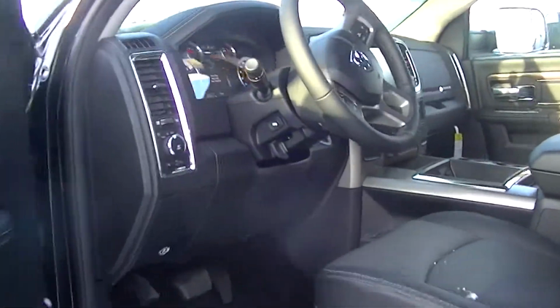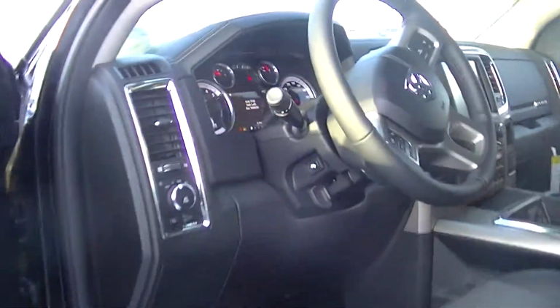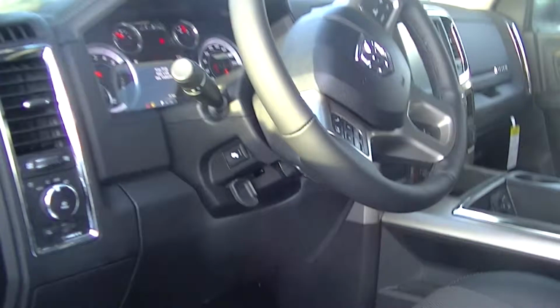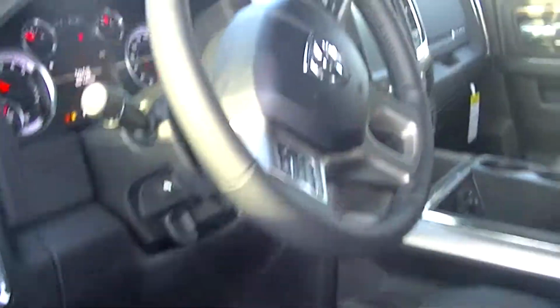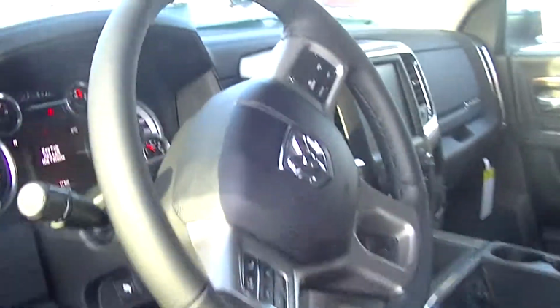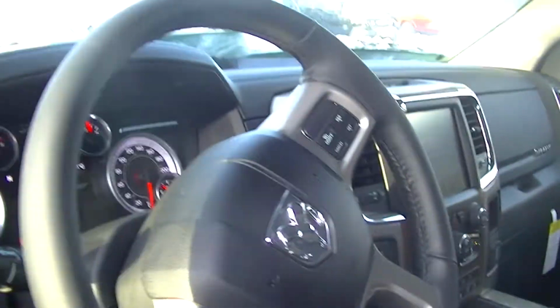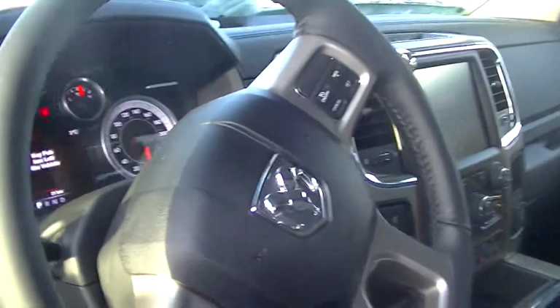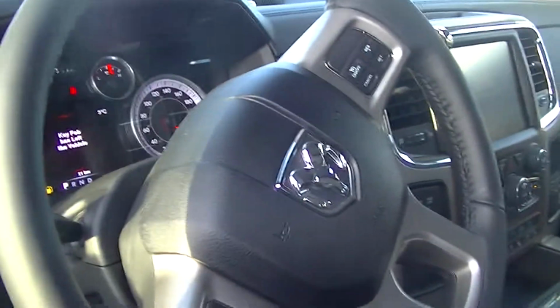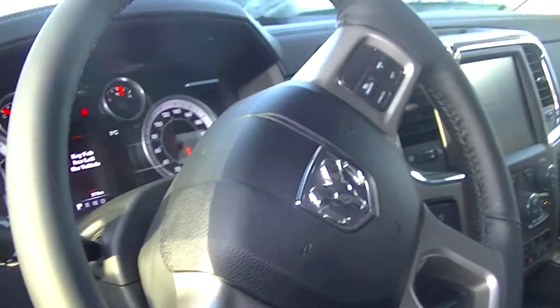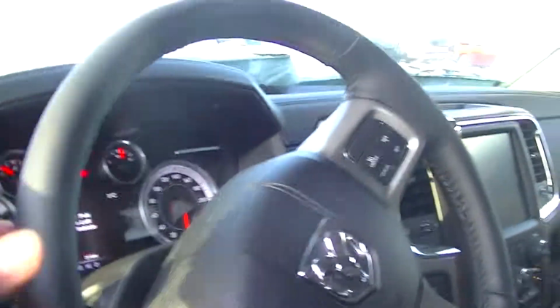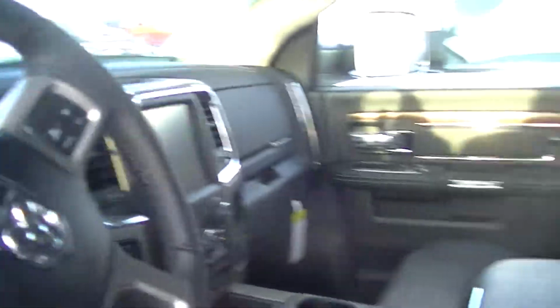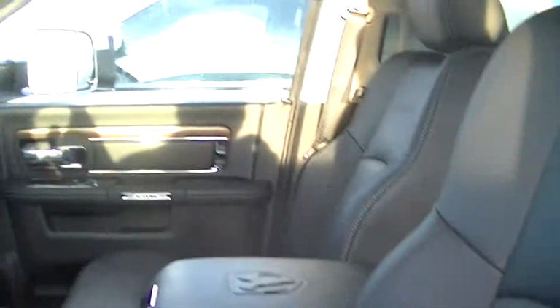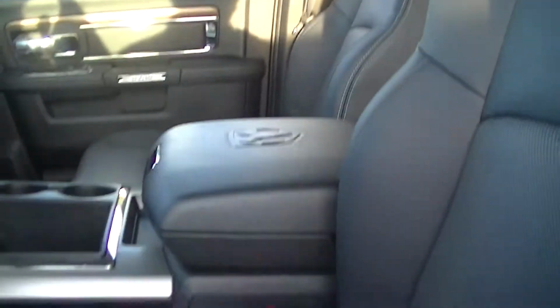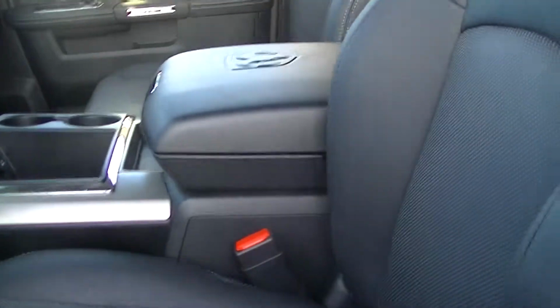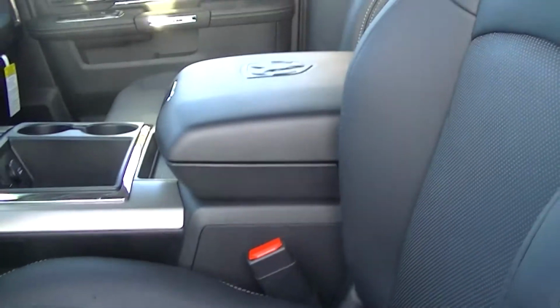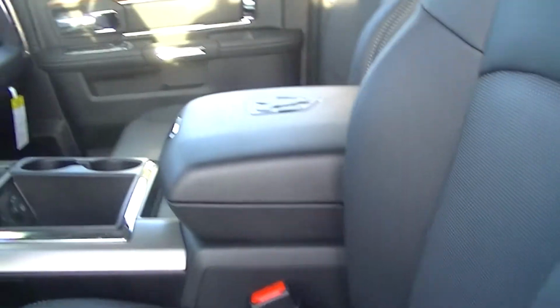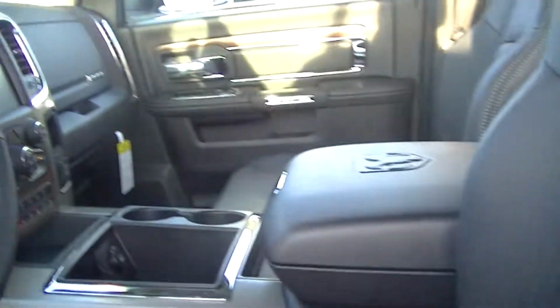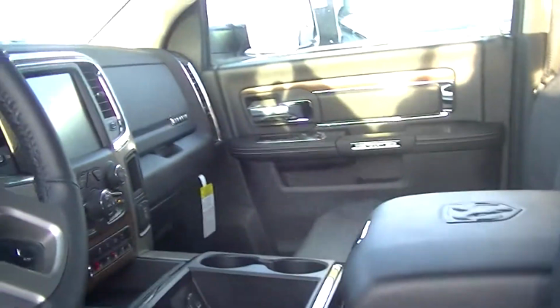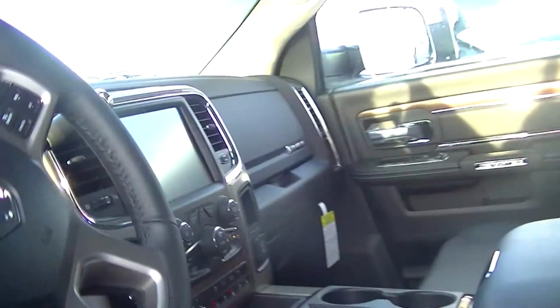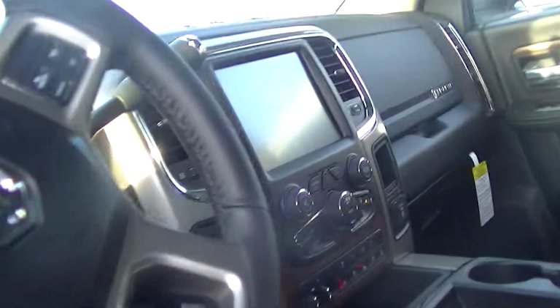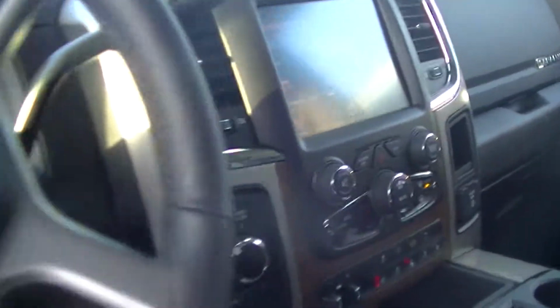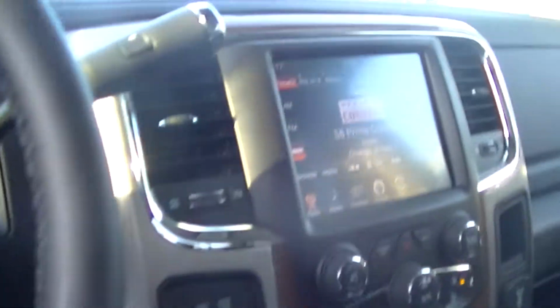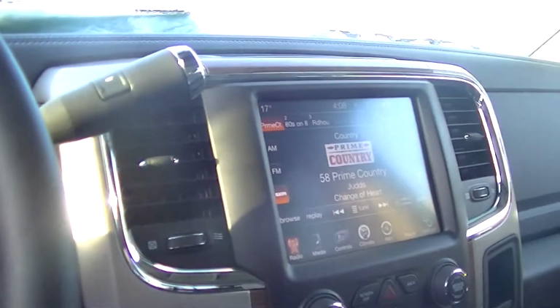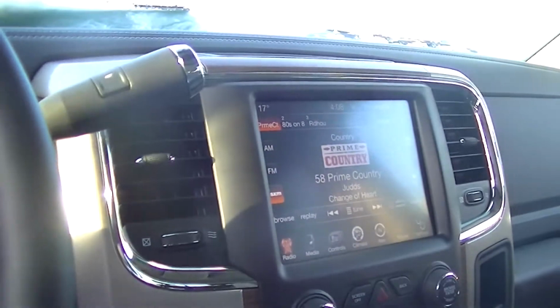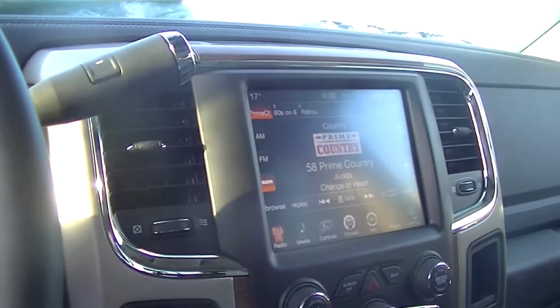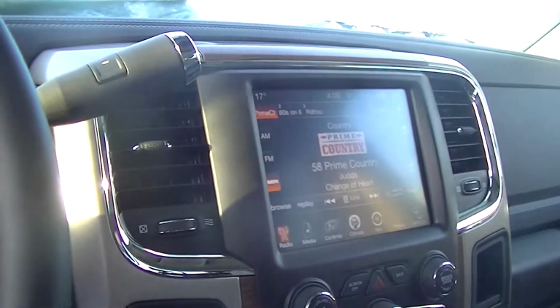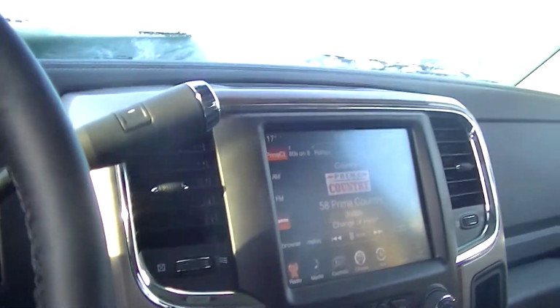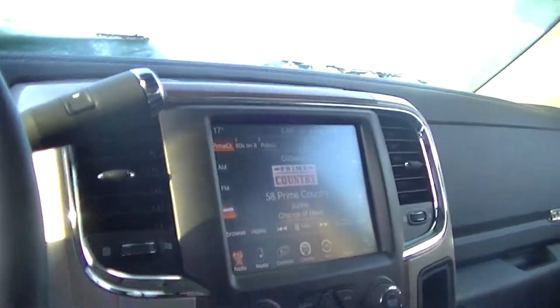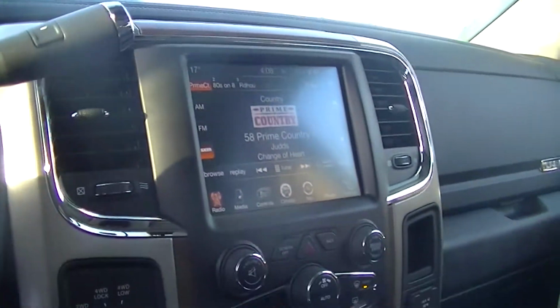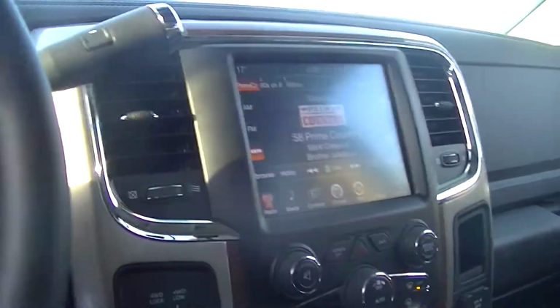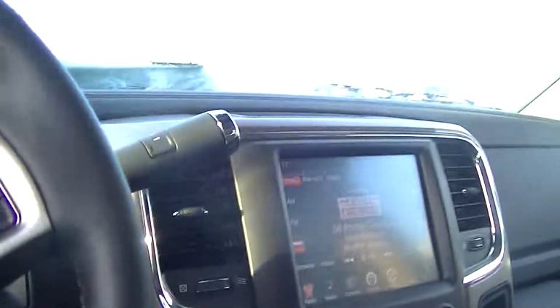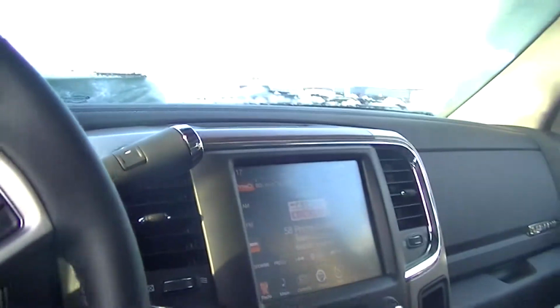Let's take a quick look inside here. We got a leather steering wheel, leather seats — heated and cooled — and a heated steering wheel as well. You got the 8.4 touchscreen radio with navigation.